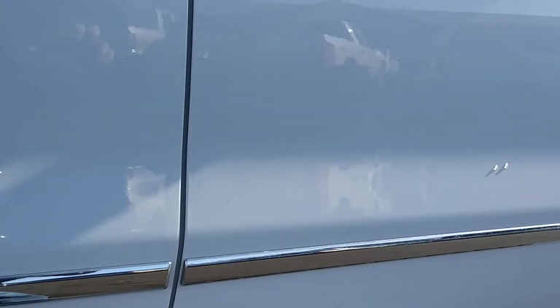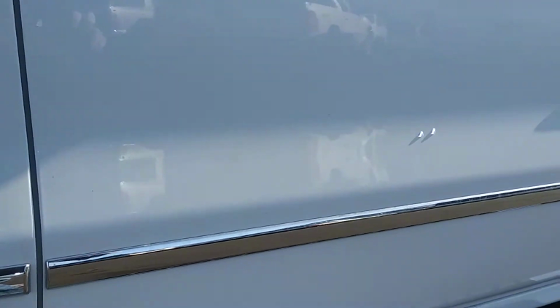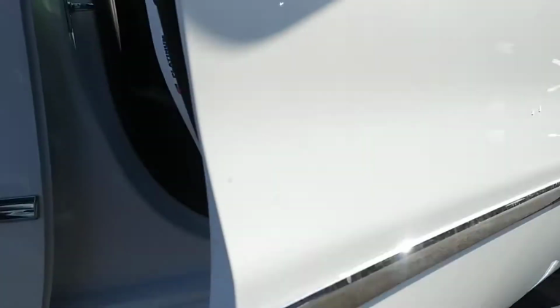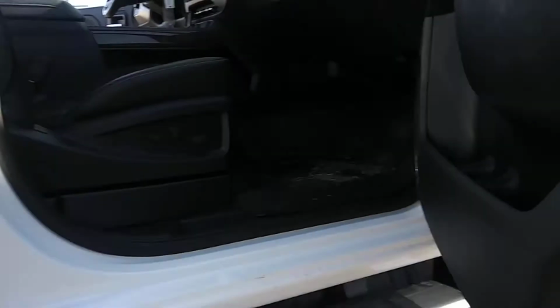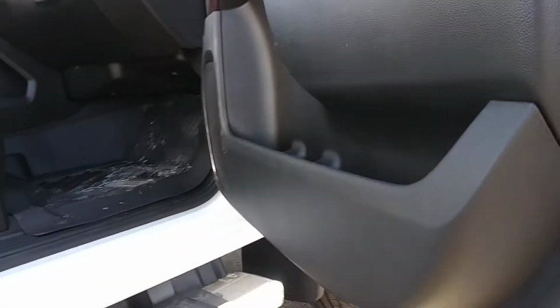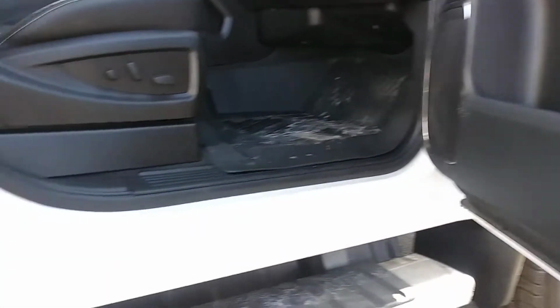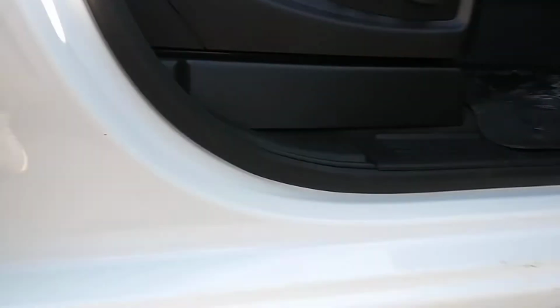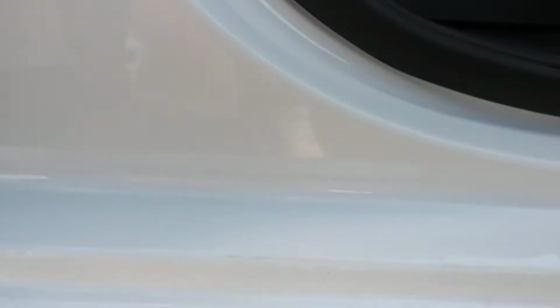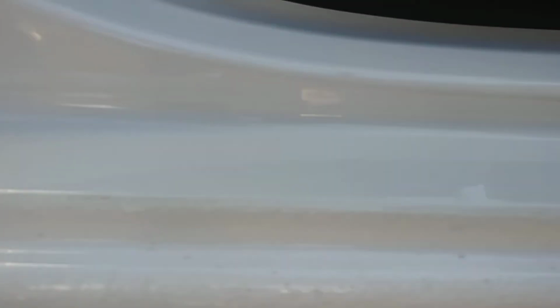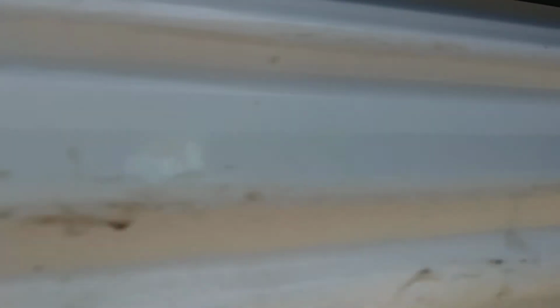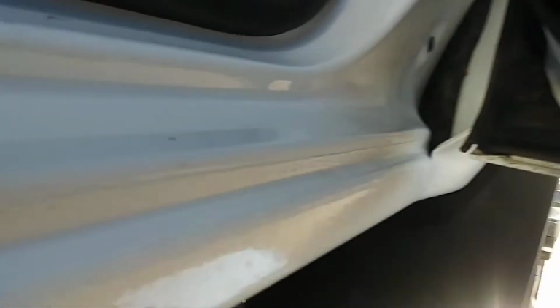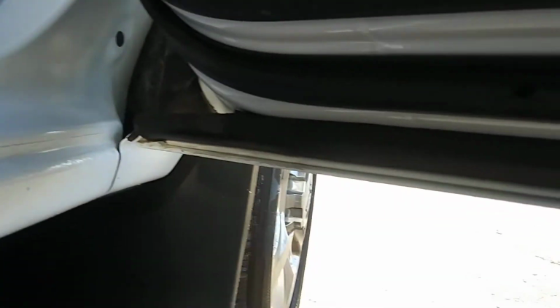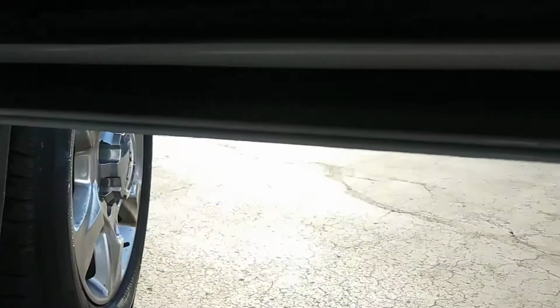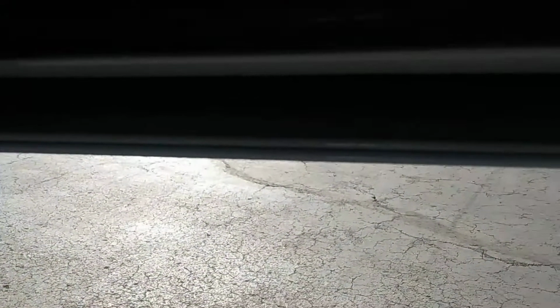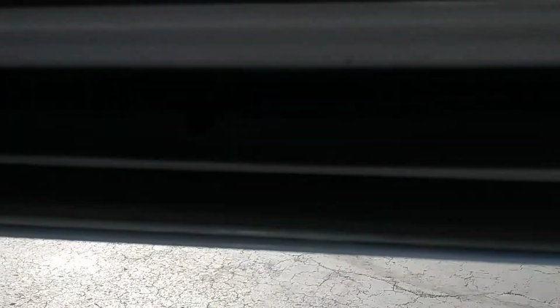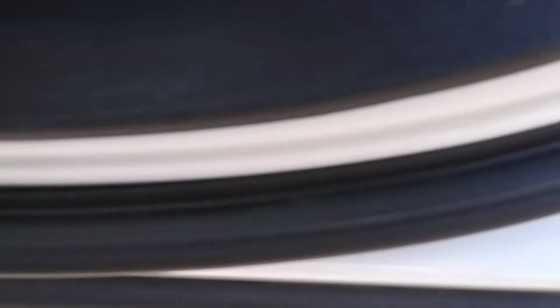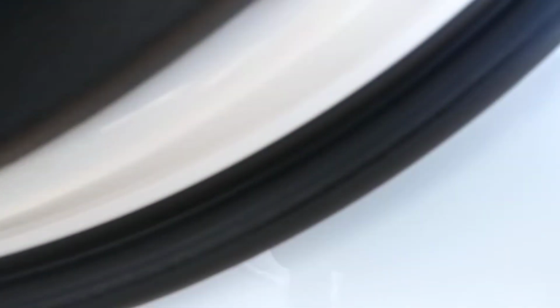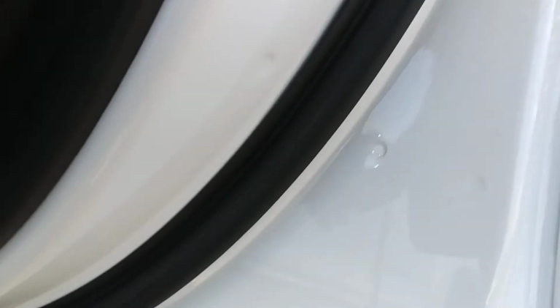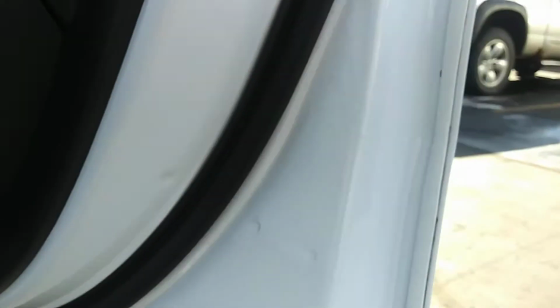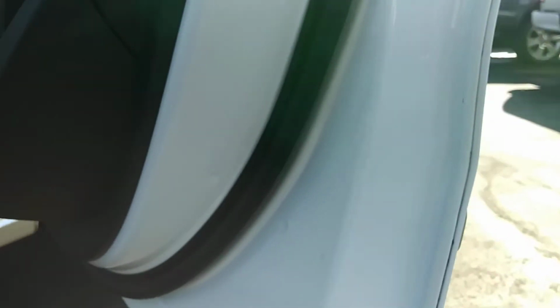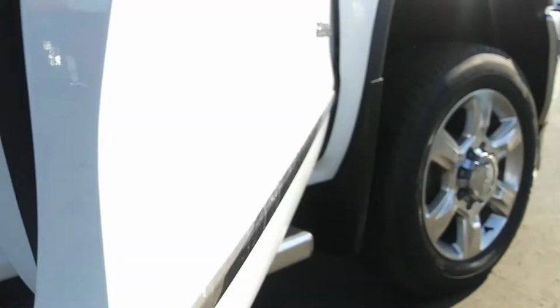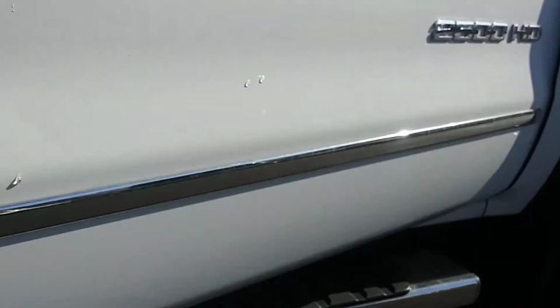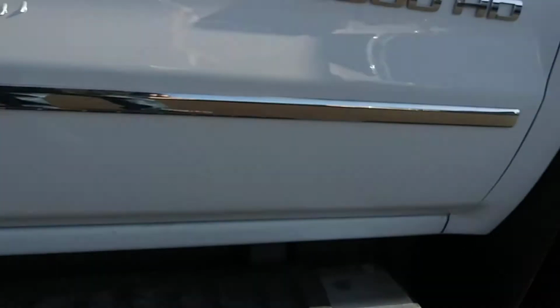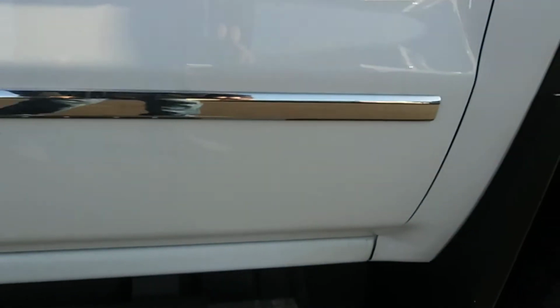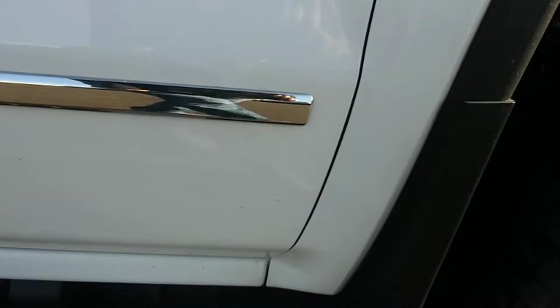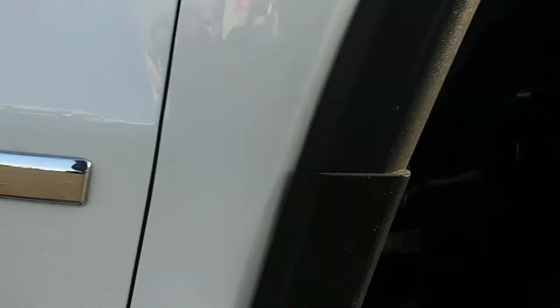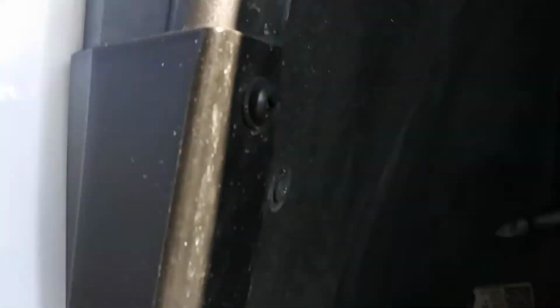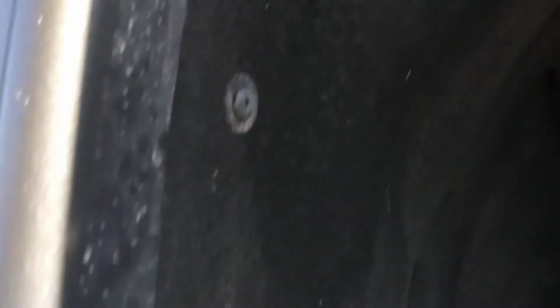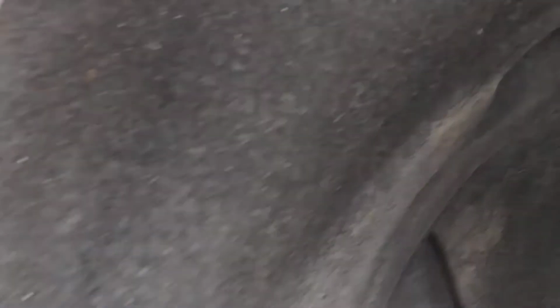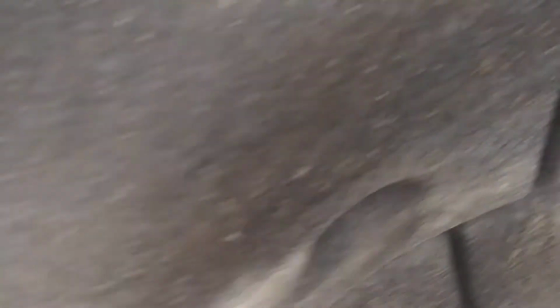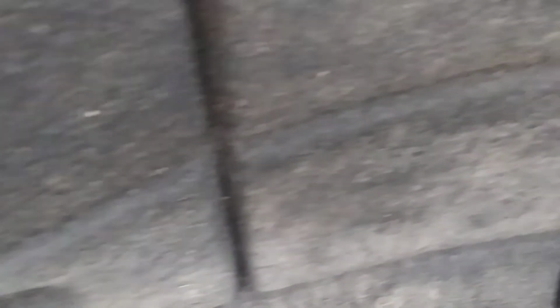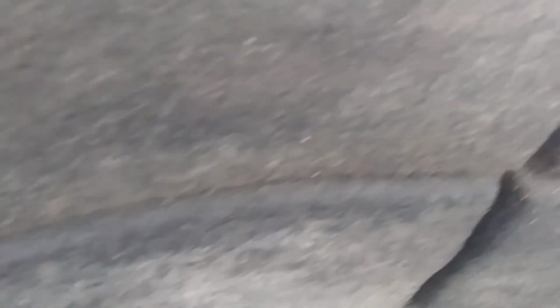Here is the passenger door. Yeah, I understand Minnesota, but this guy who owned this before really took good care of this truck. Here's the front side wheel well.